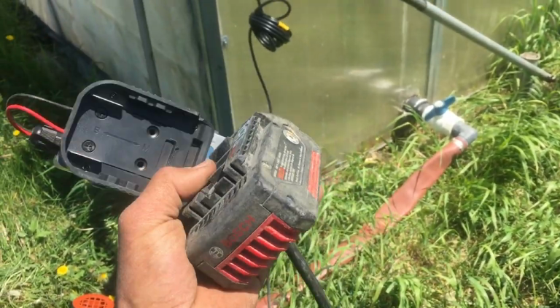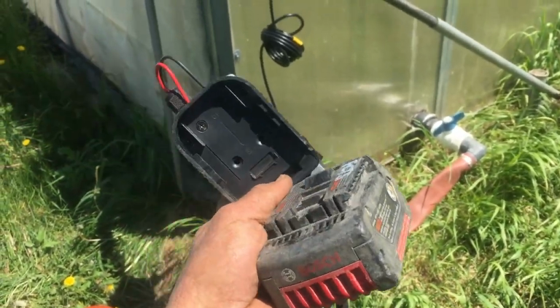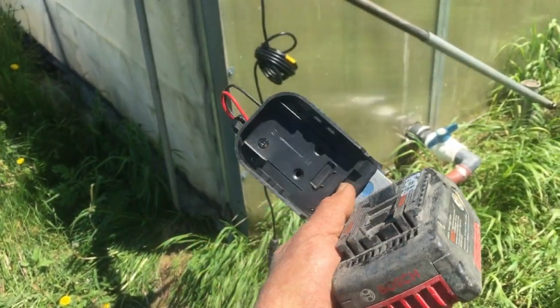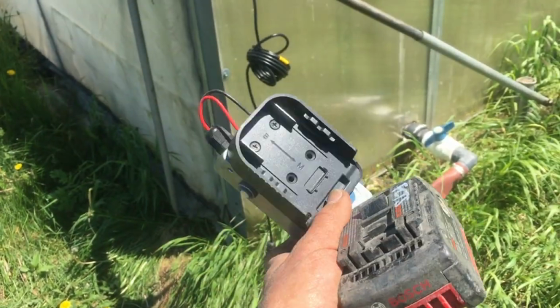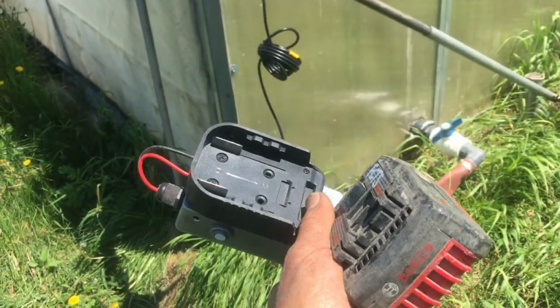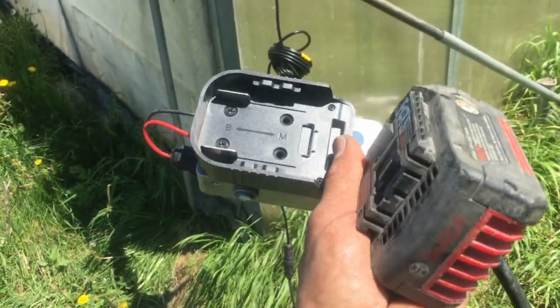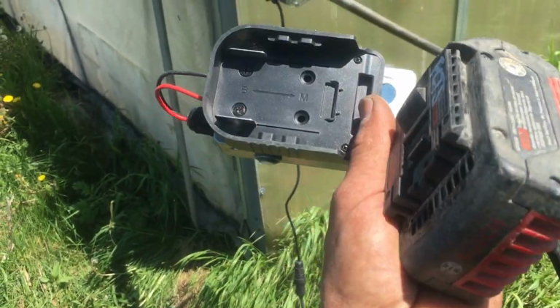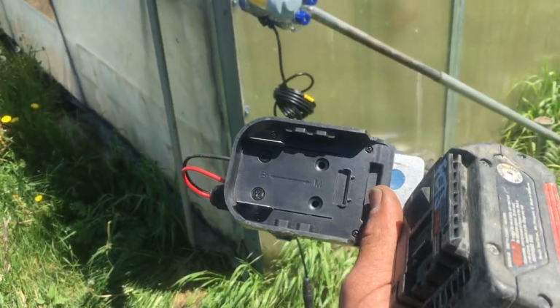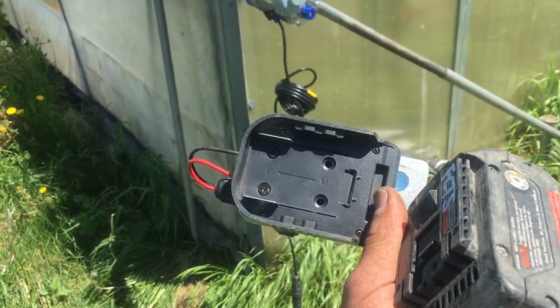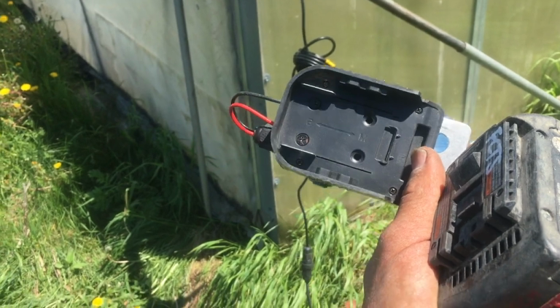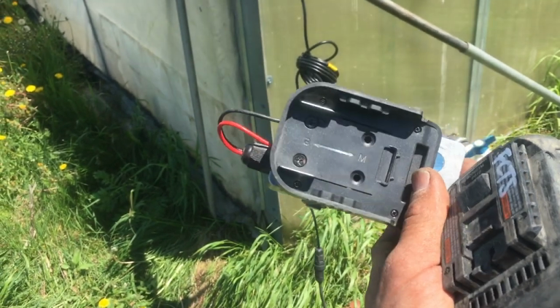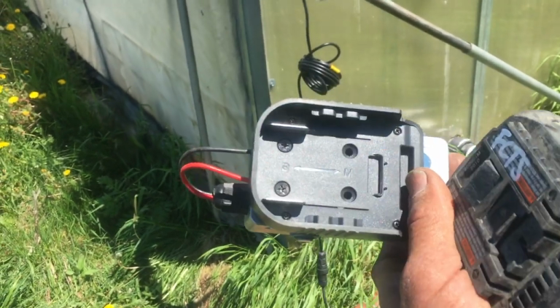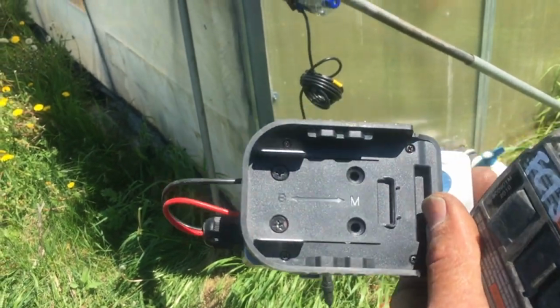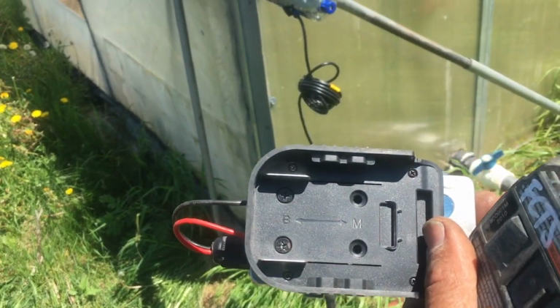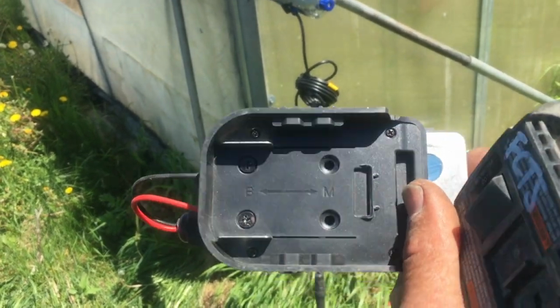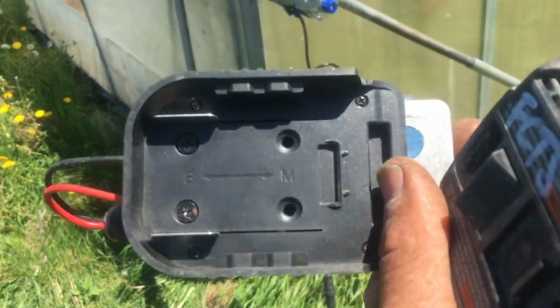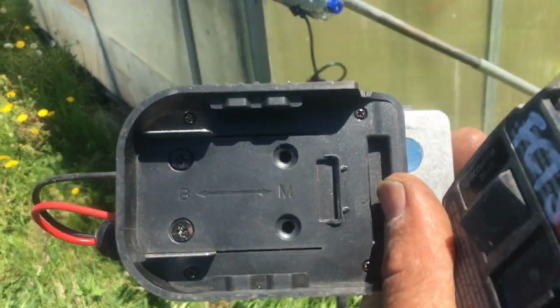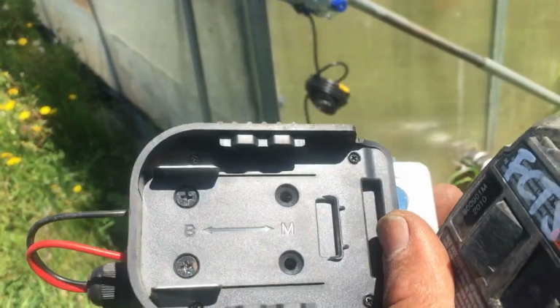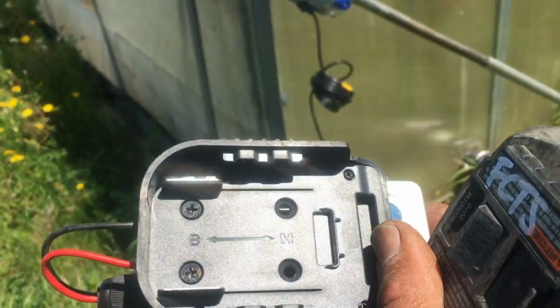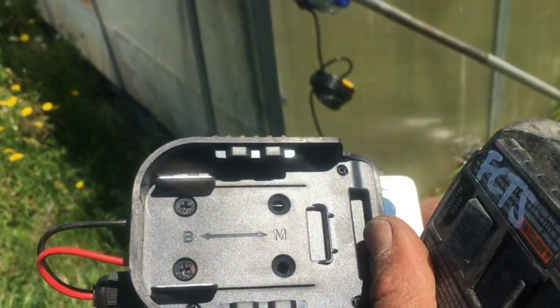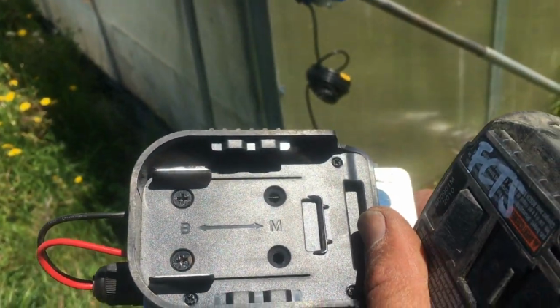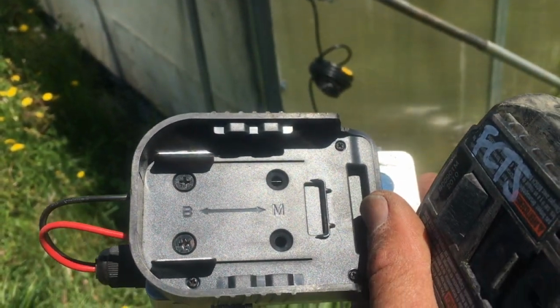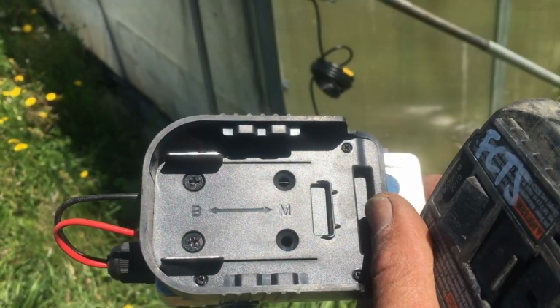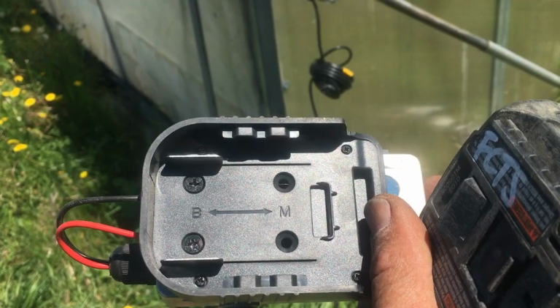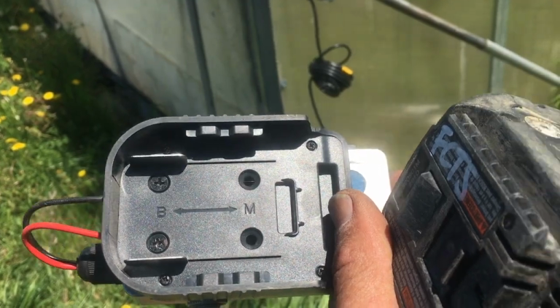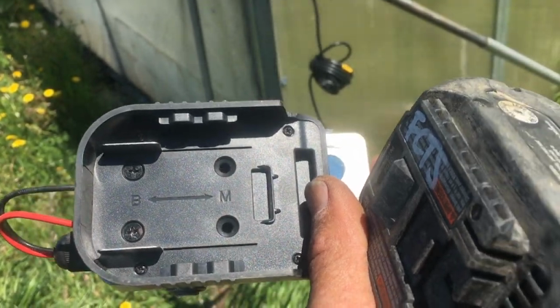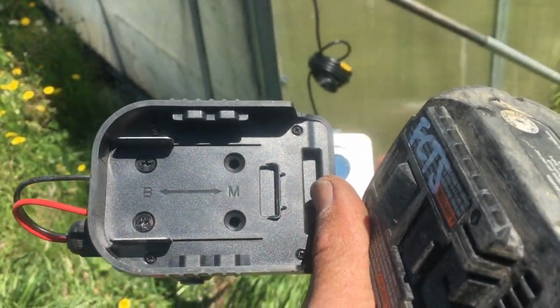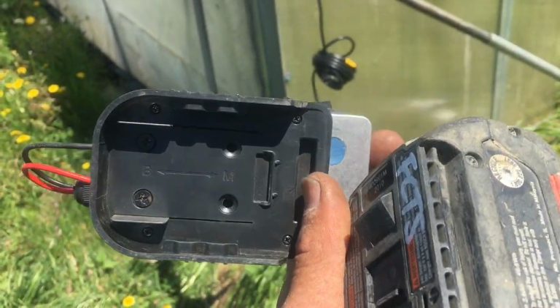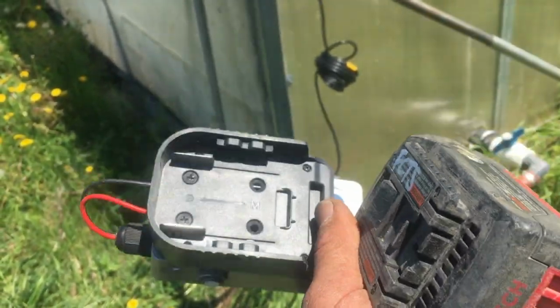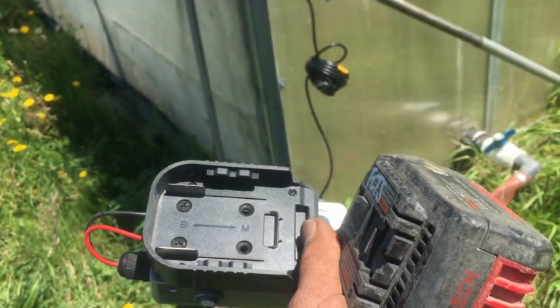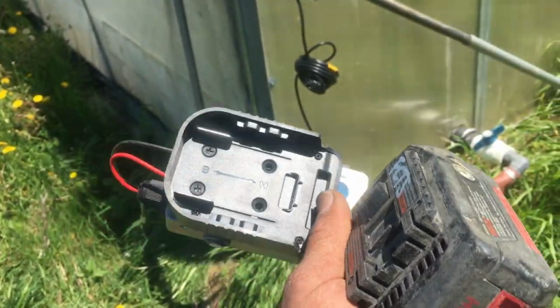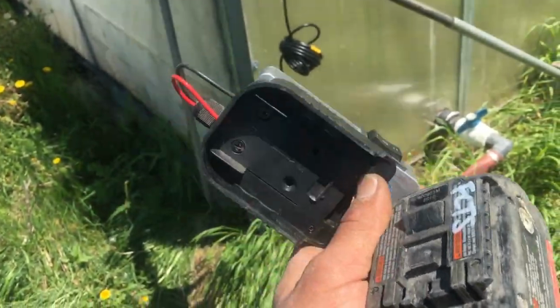This particular model is handy because you can undo two screws and switch from Bosch packs to Makita packs. Apparently the blade spacing is the same.